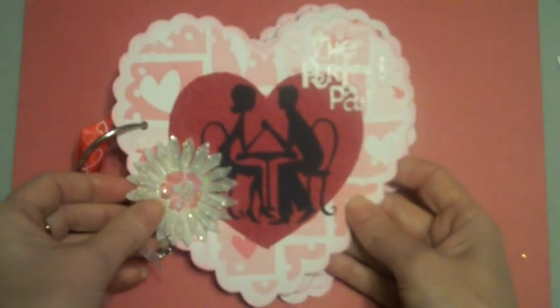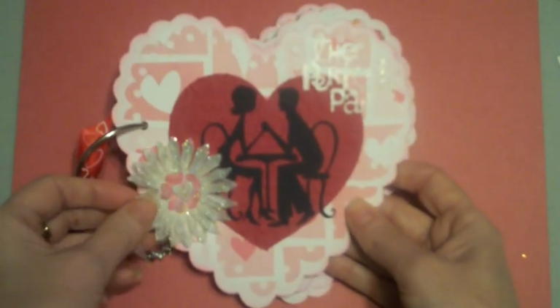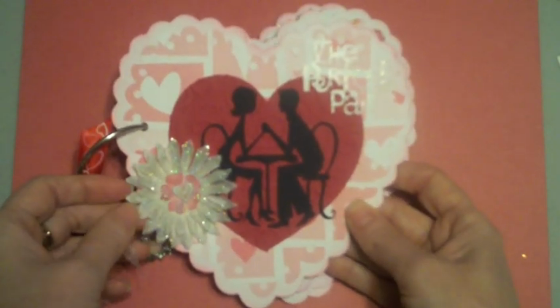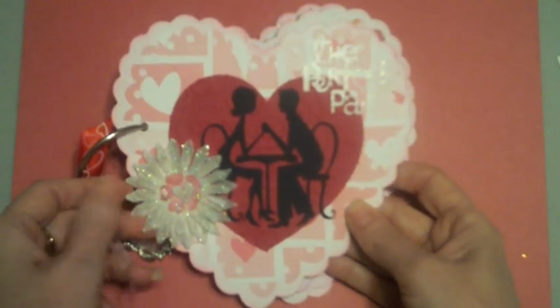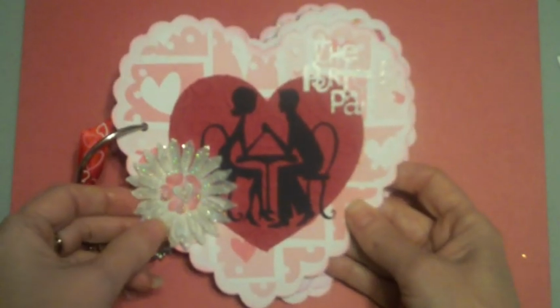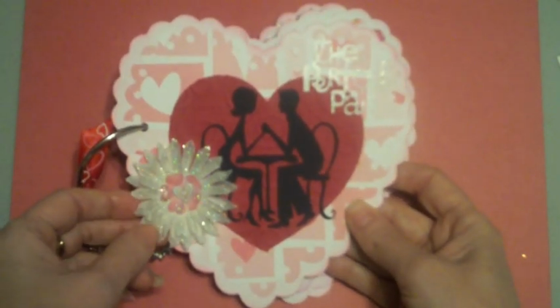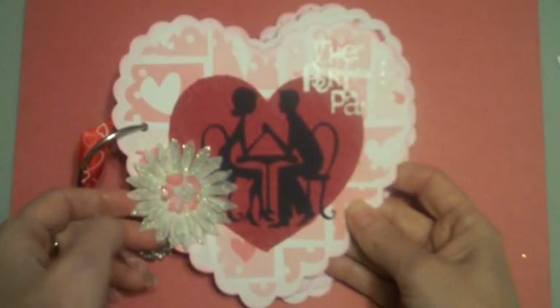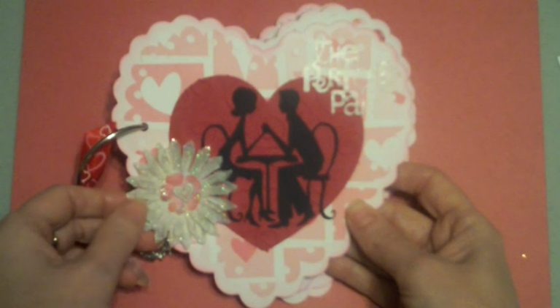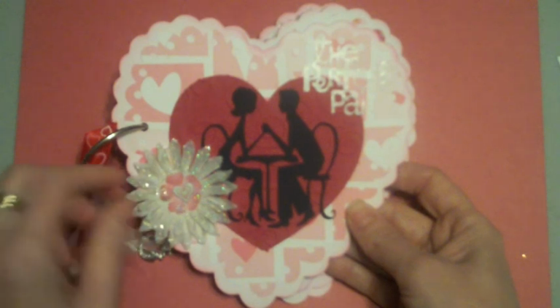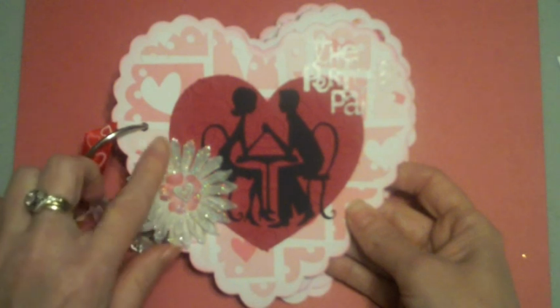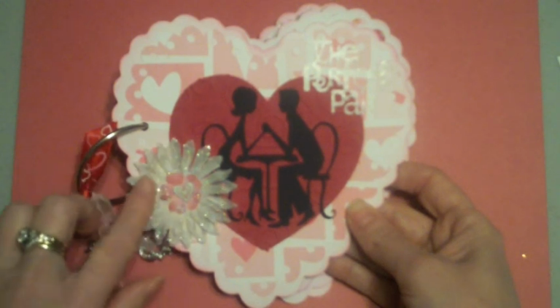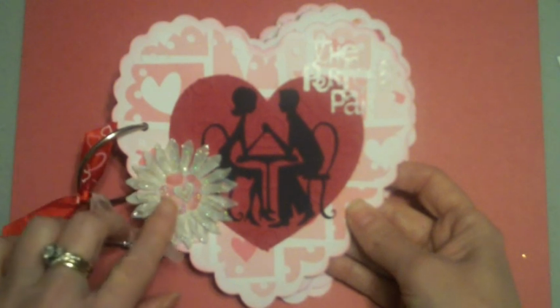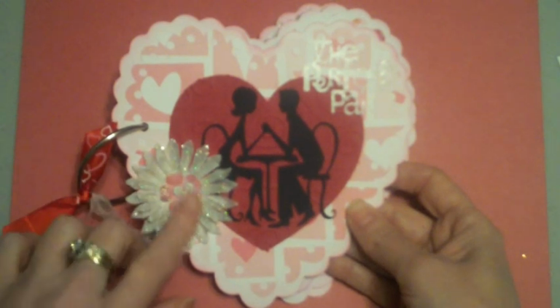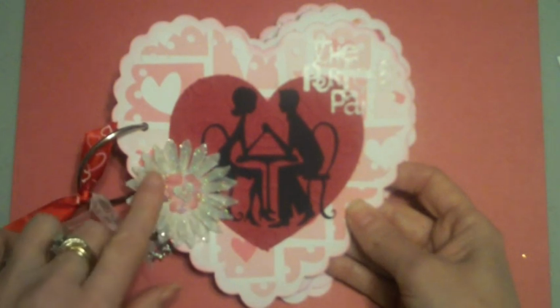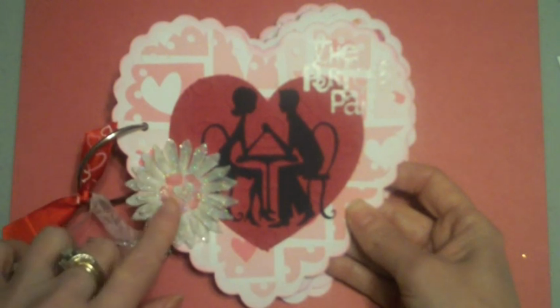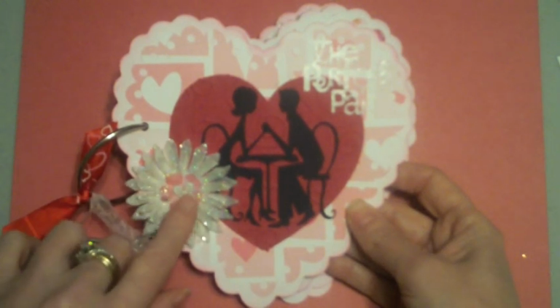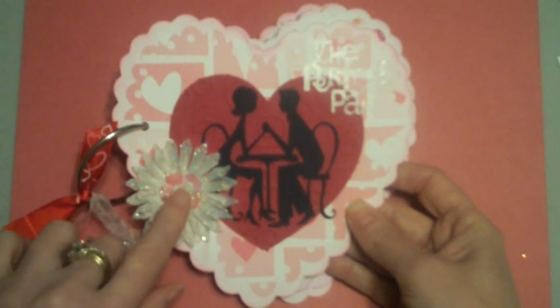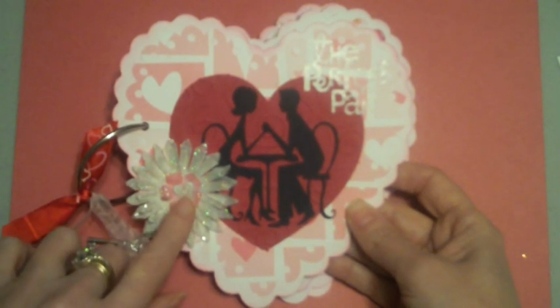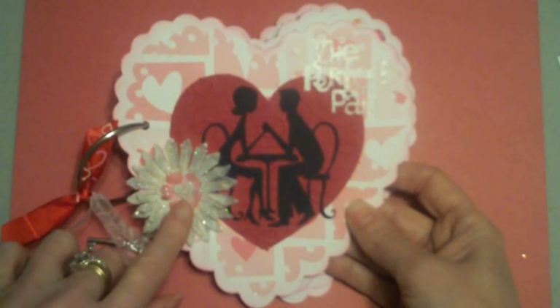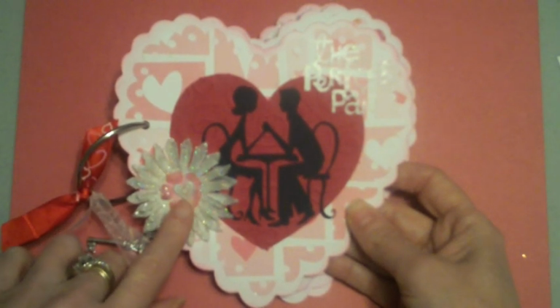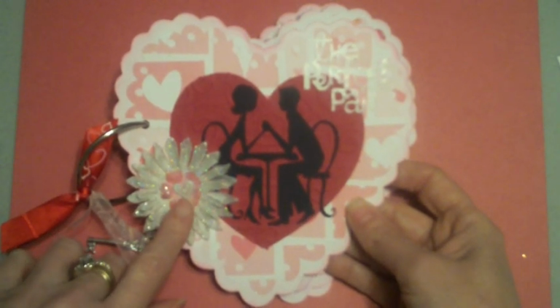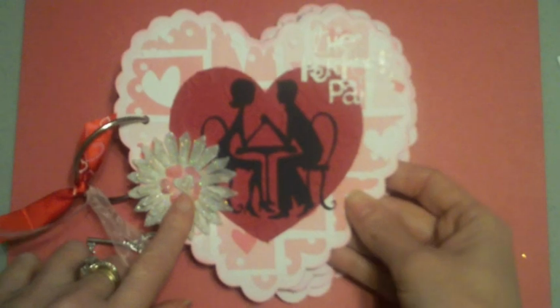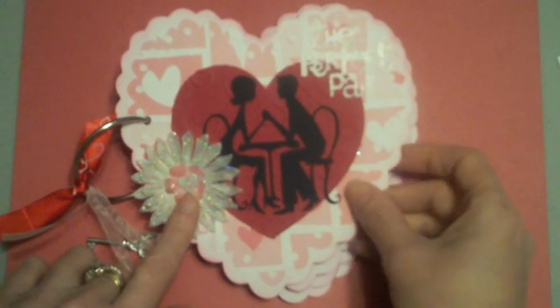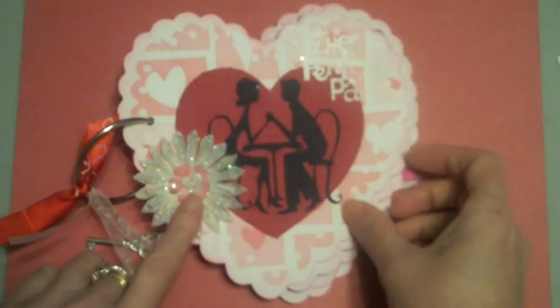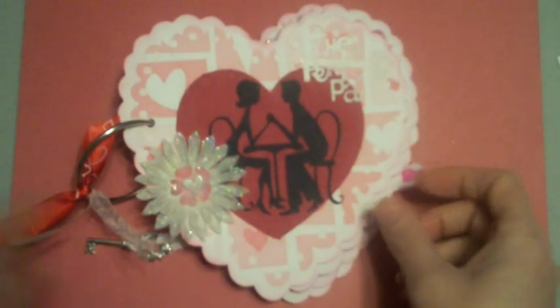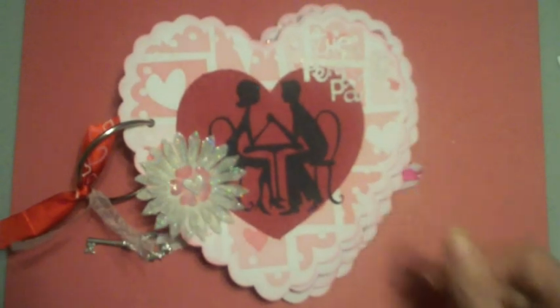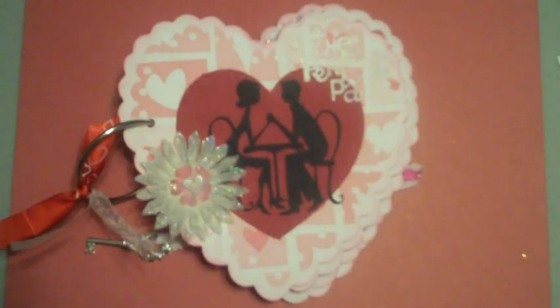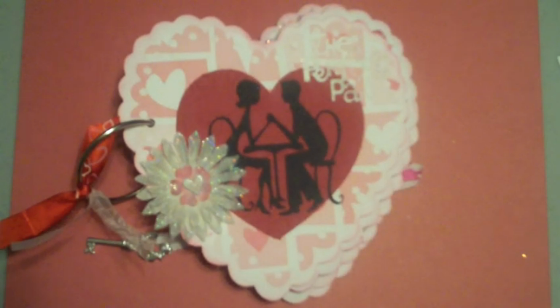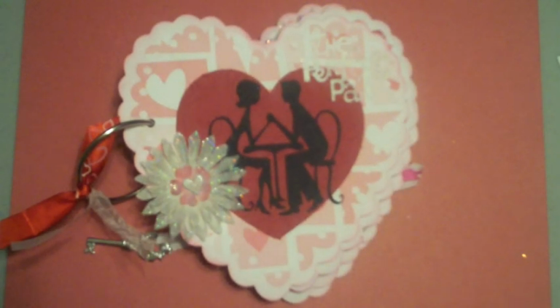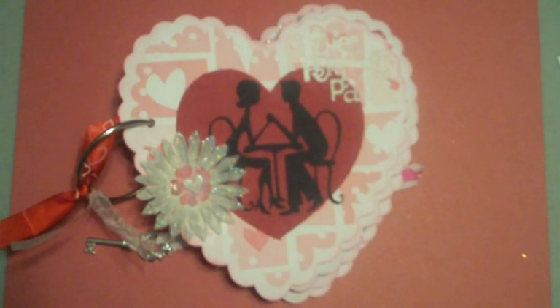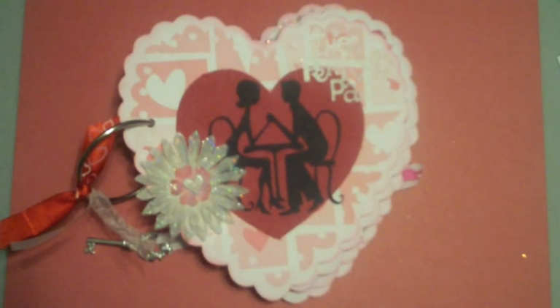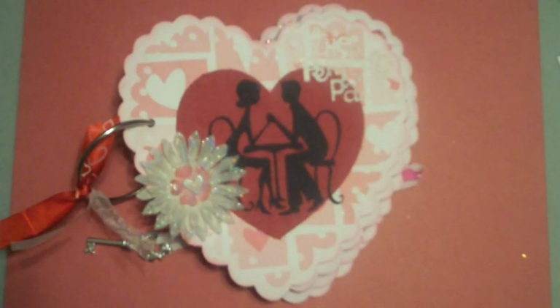The flowers on the front are ones I bought and I used Stickles on them to add glitter. The heart in the center is a brad.